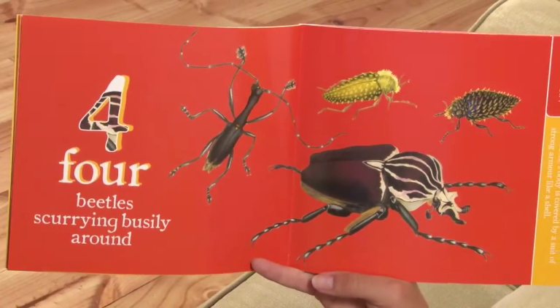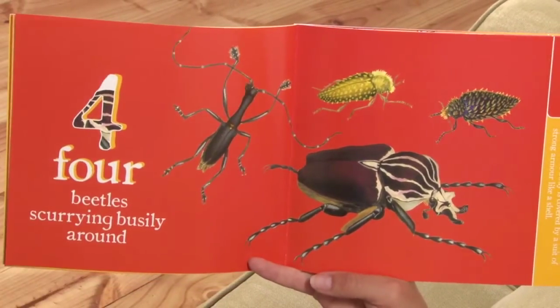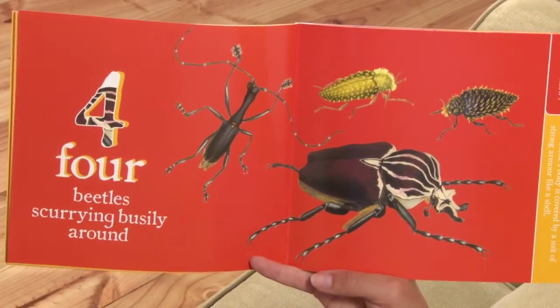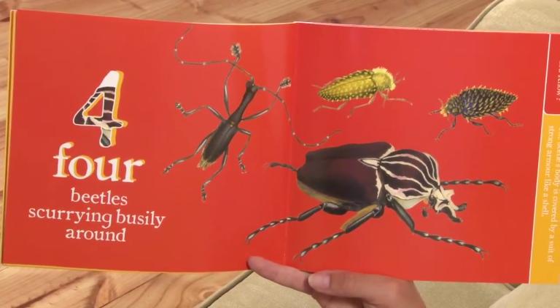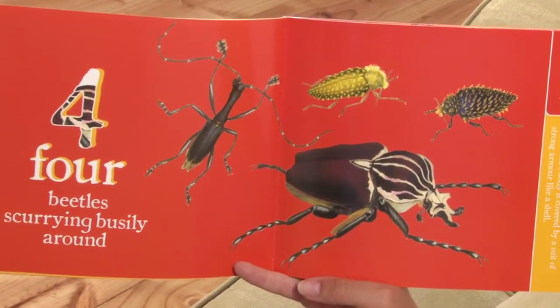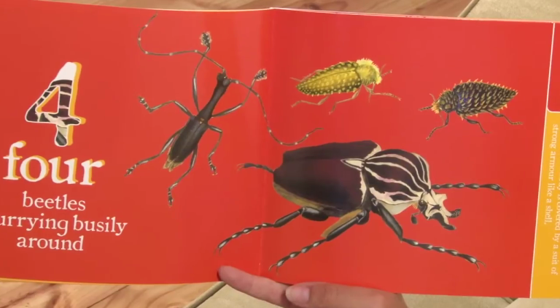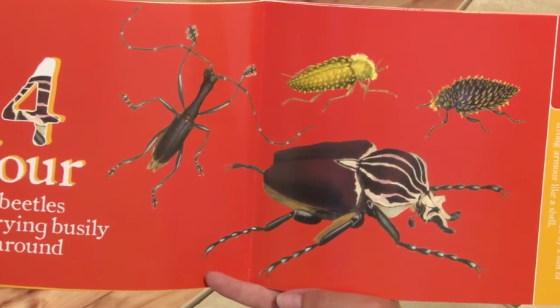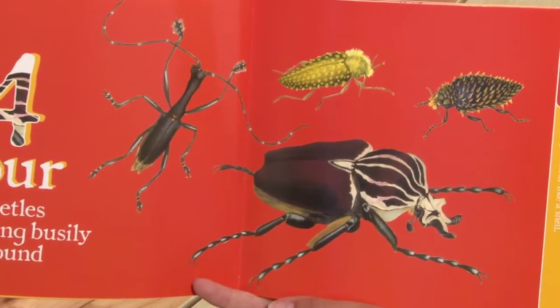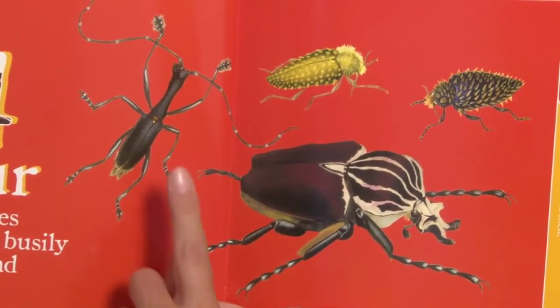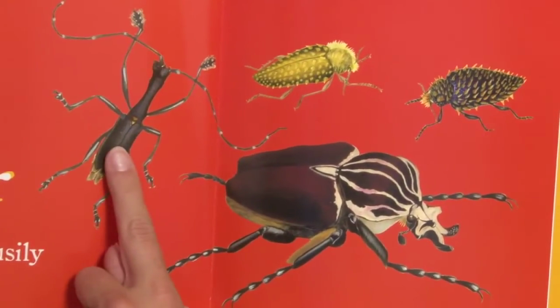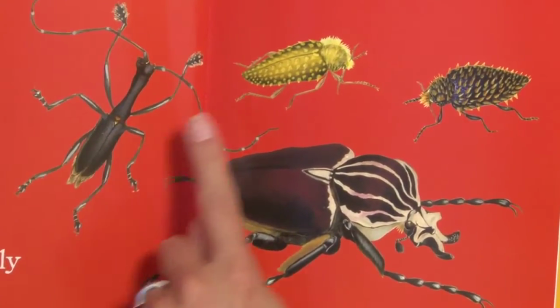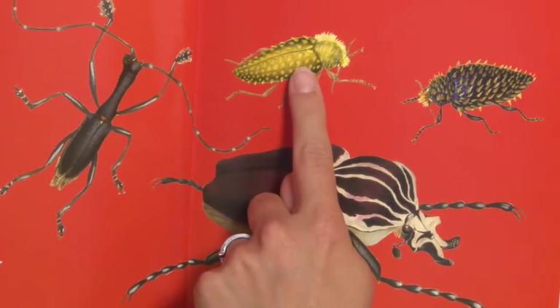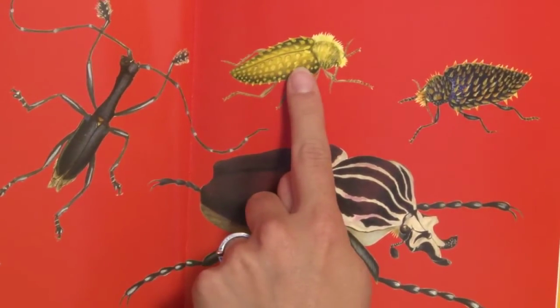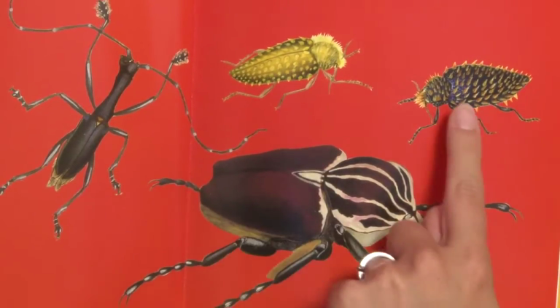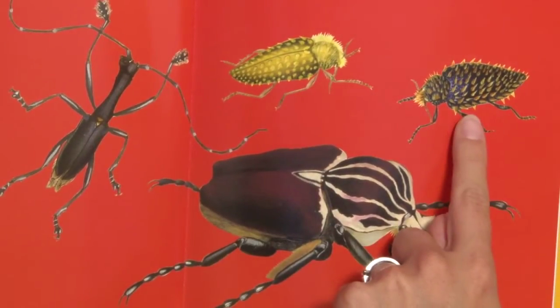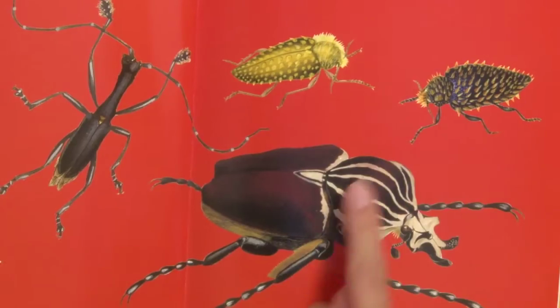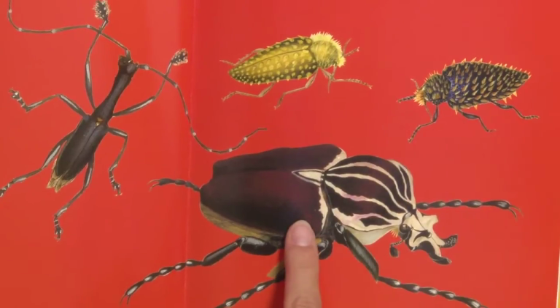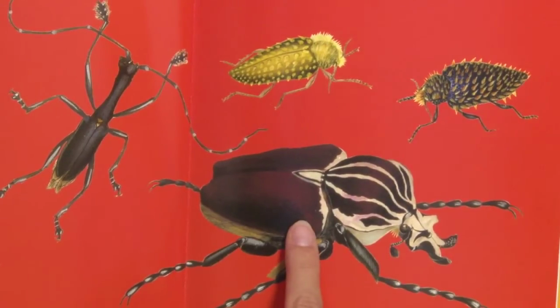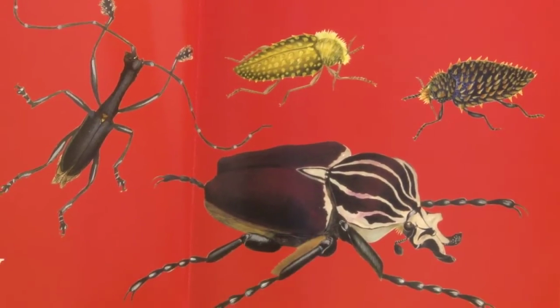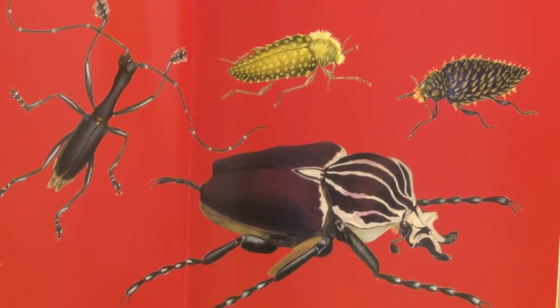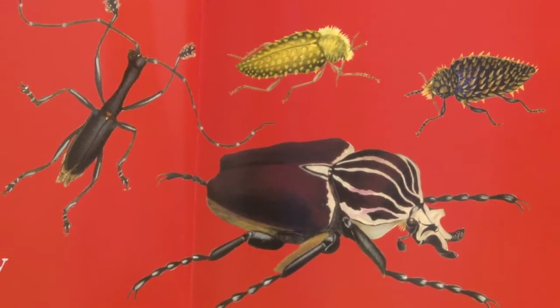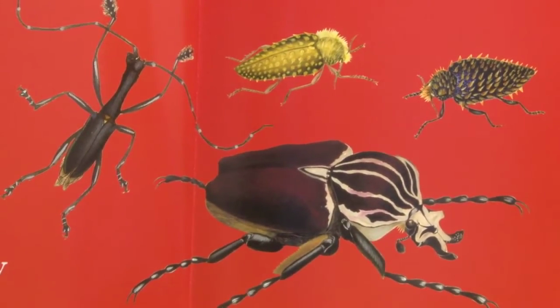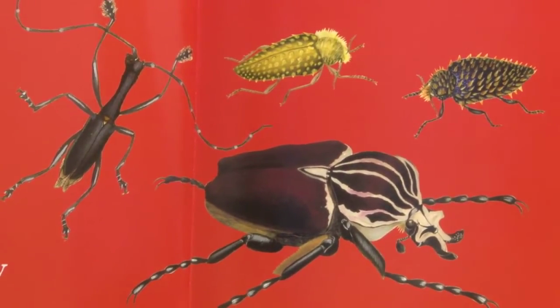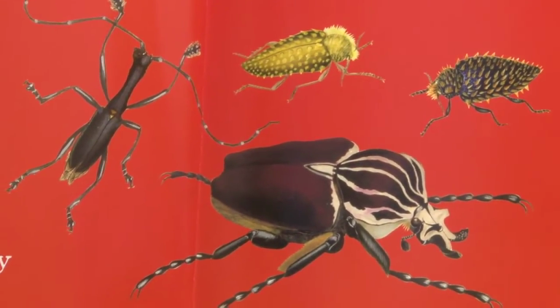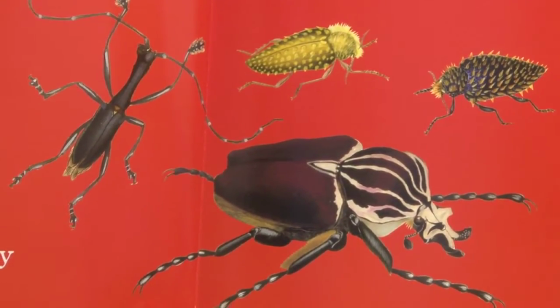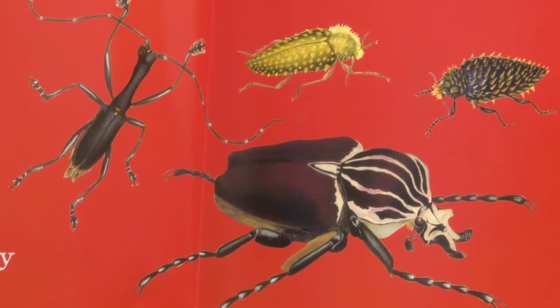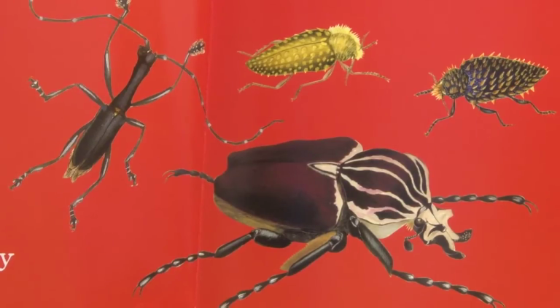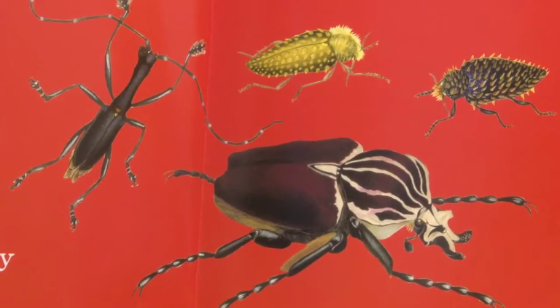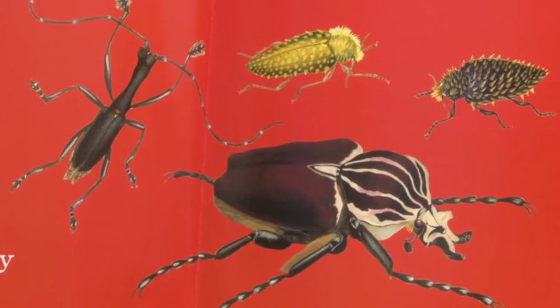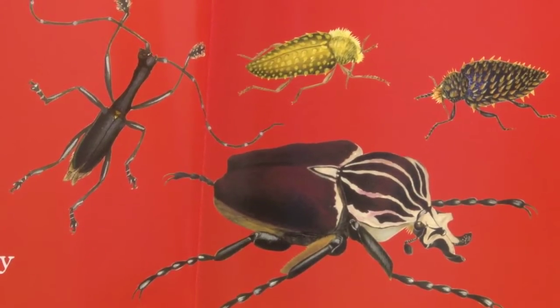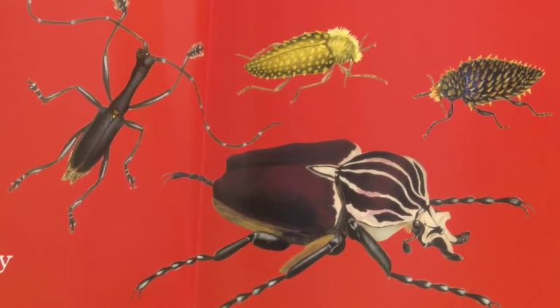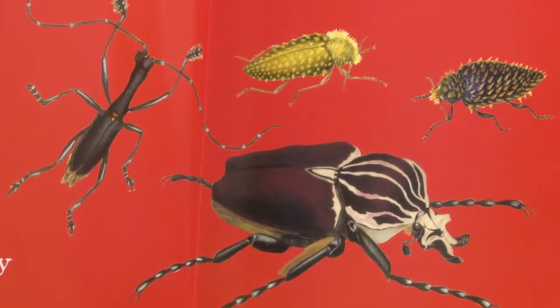Four beetles scurrying busily around. One, two, three, four. Did you know the beetle's body is covered by a suit of strong armour like a shell?